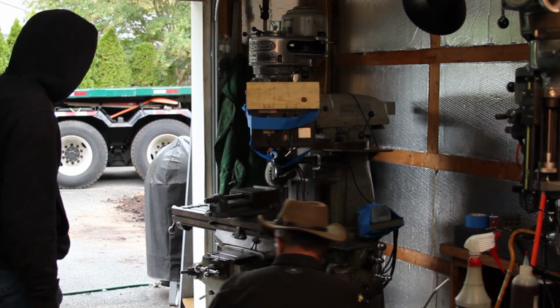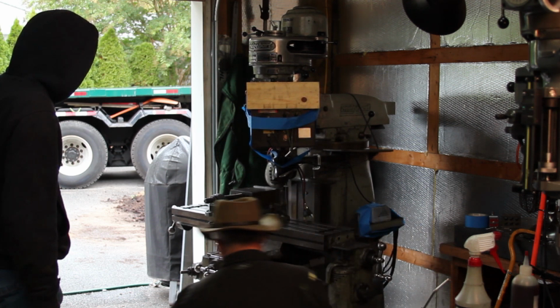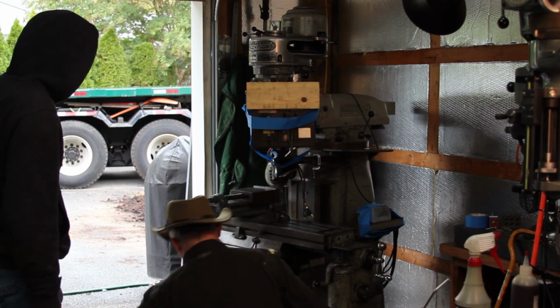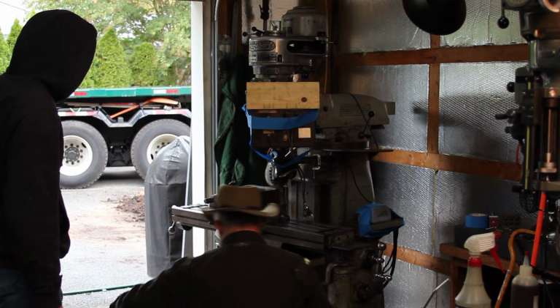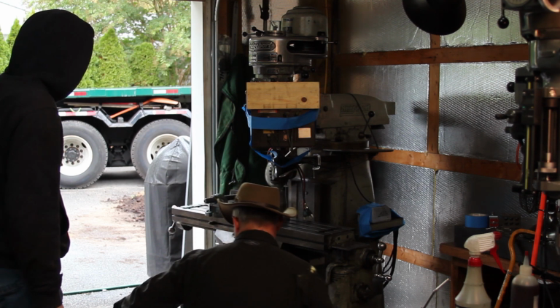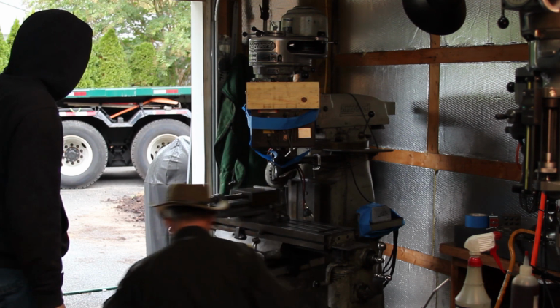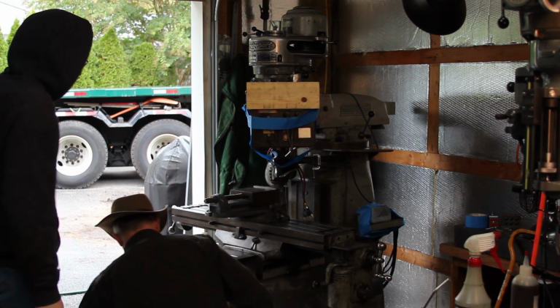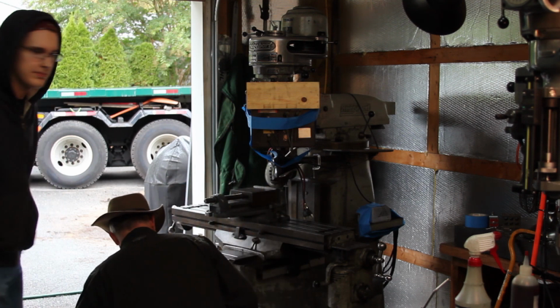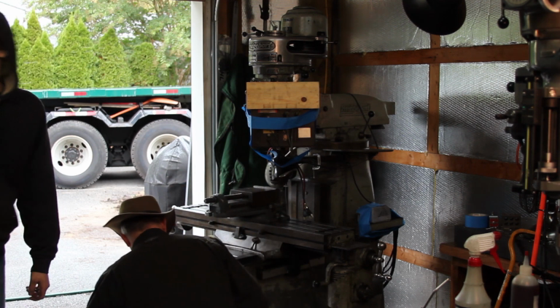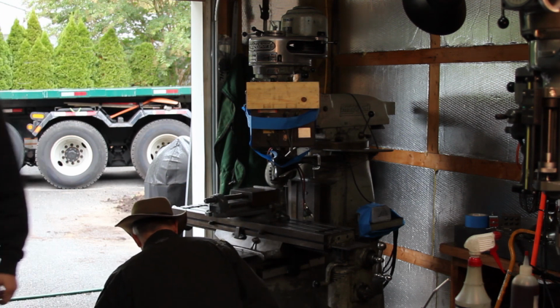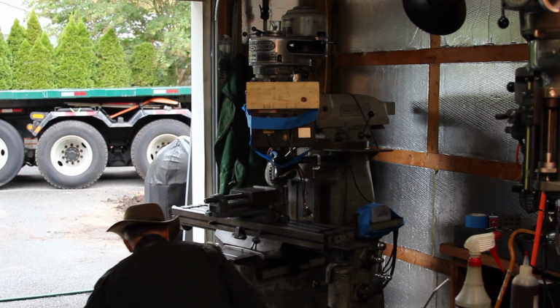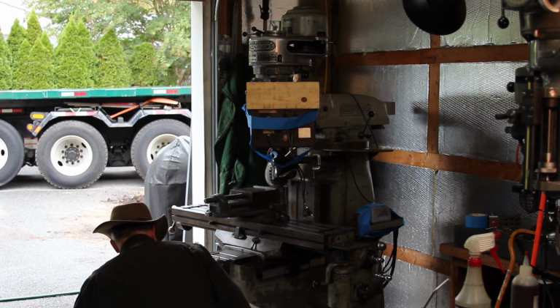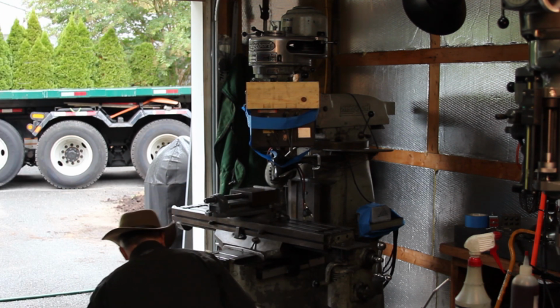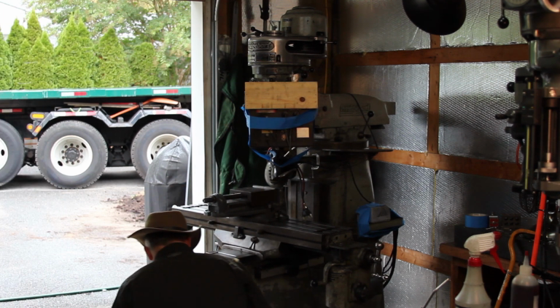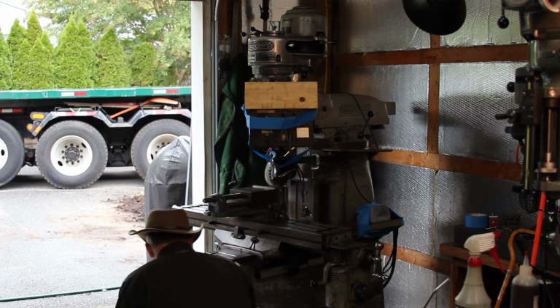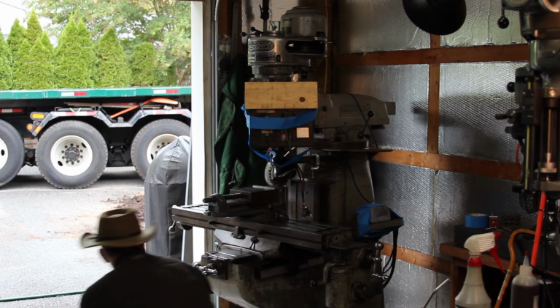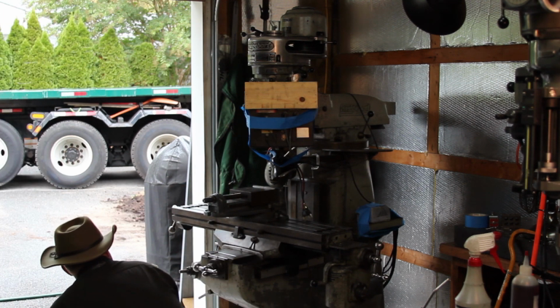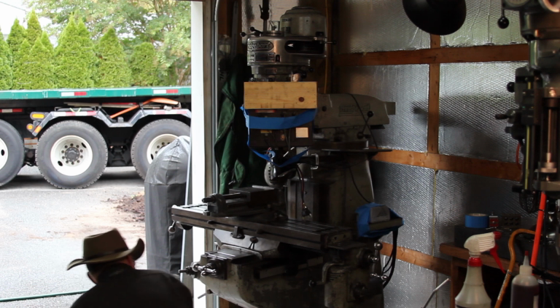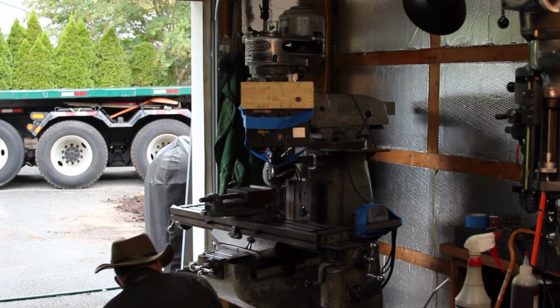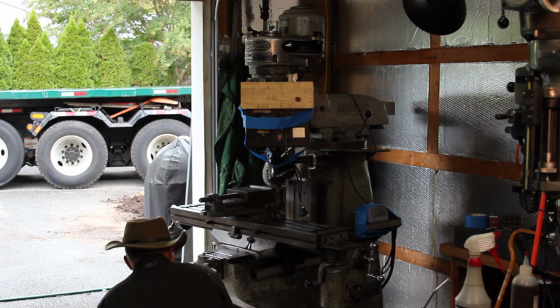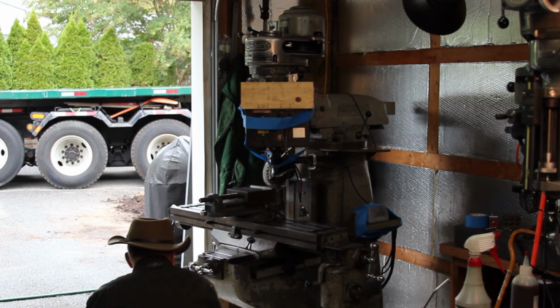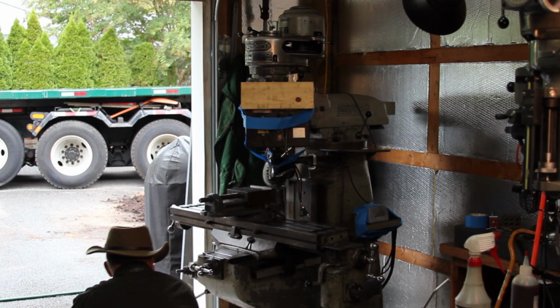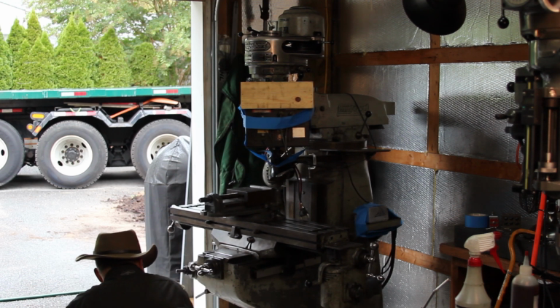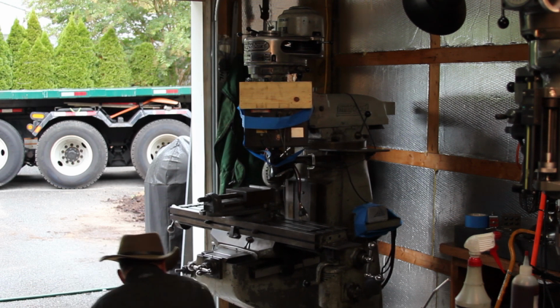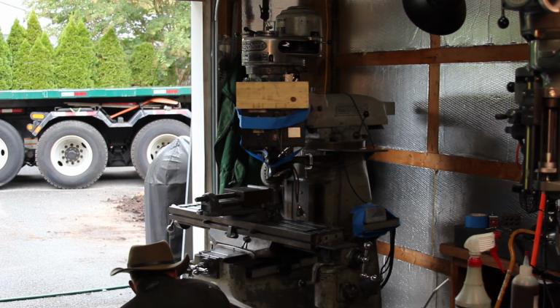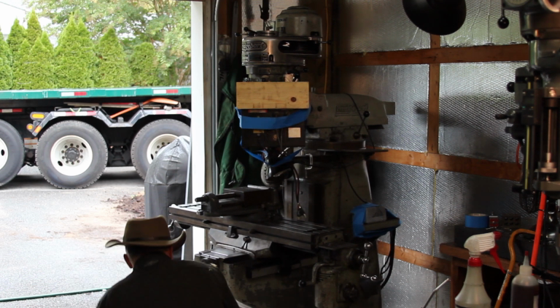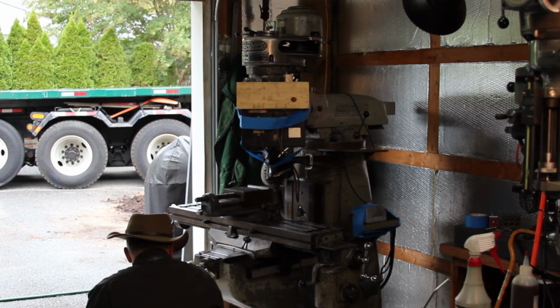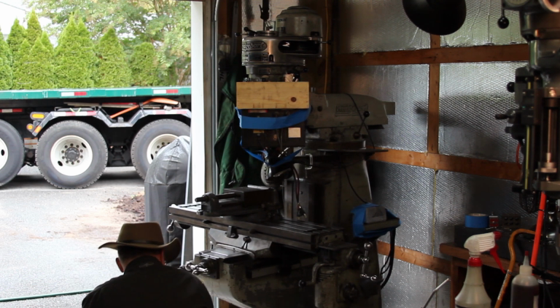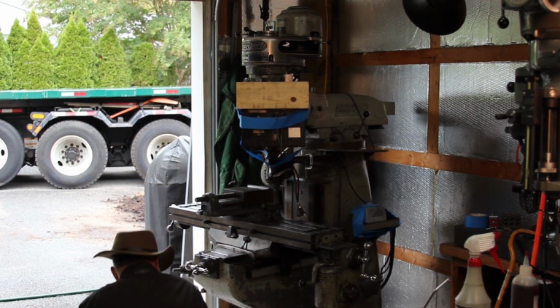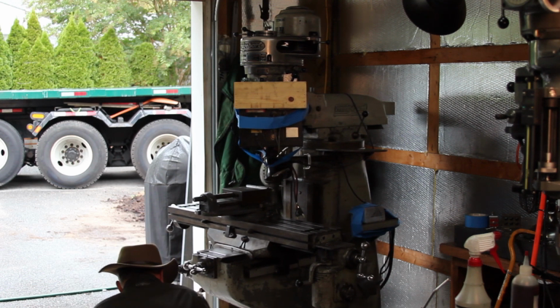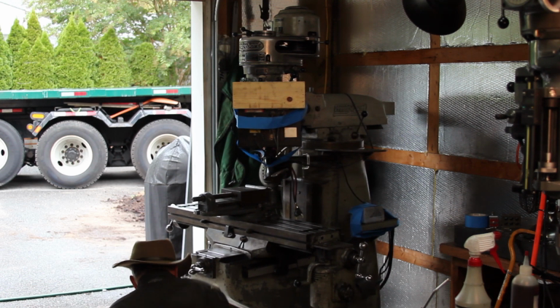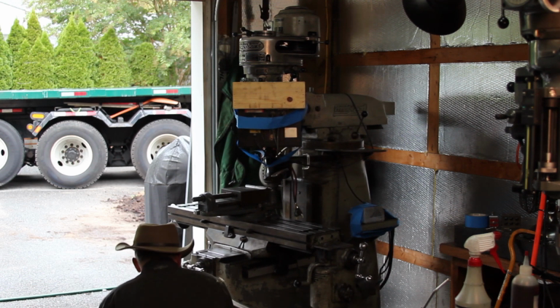That was locked. Locked. Locked. Let's go.